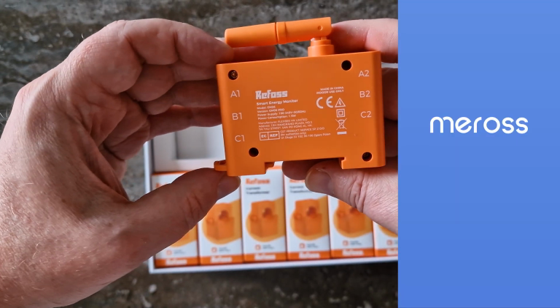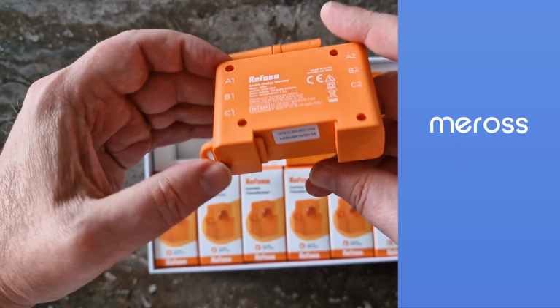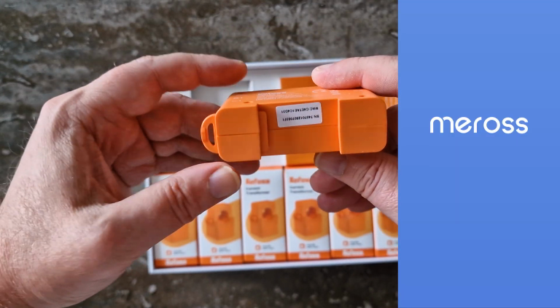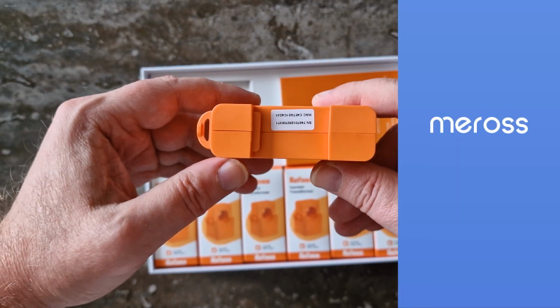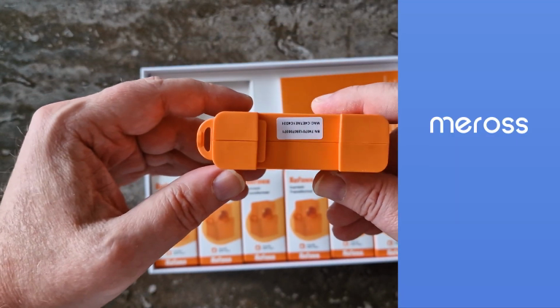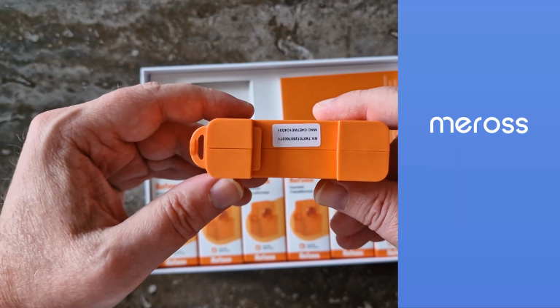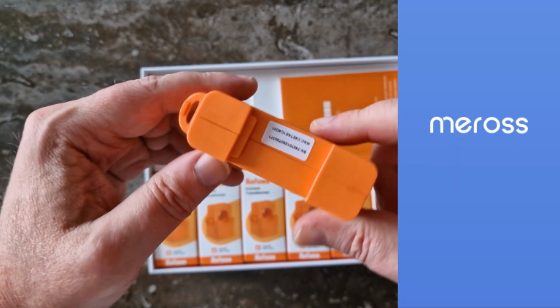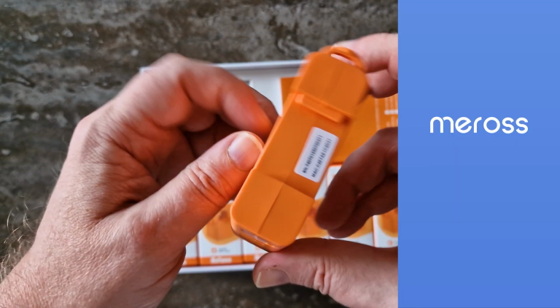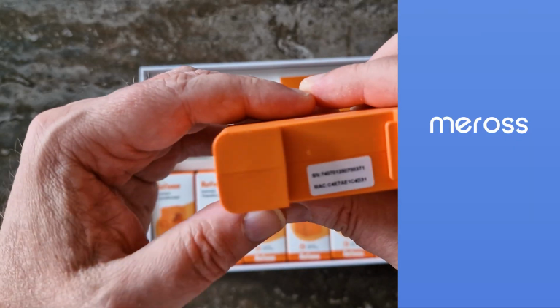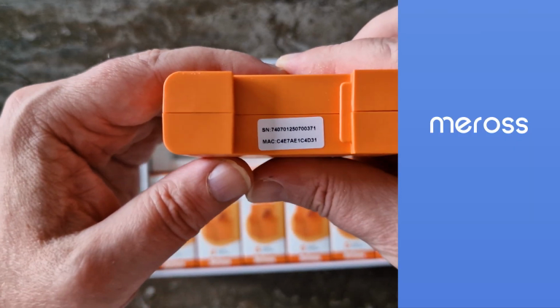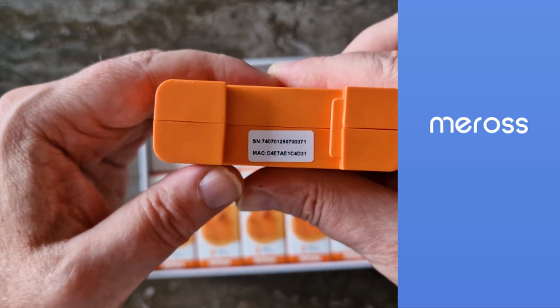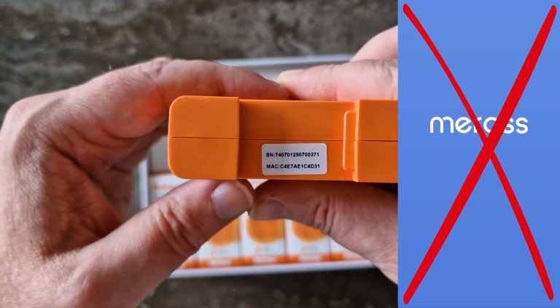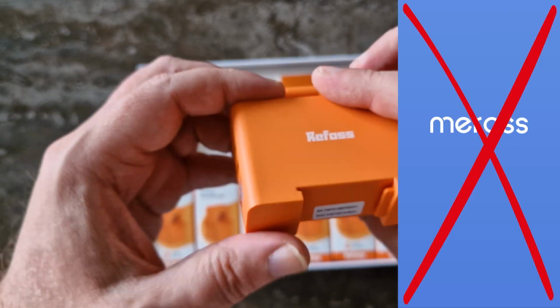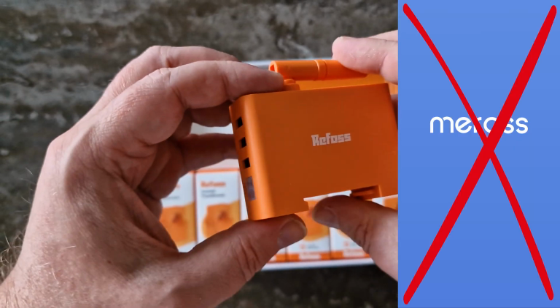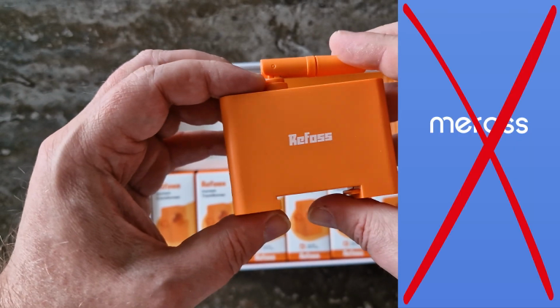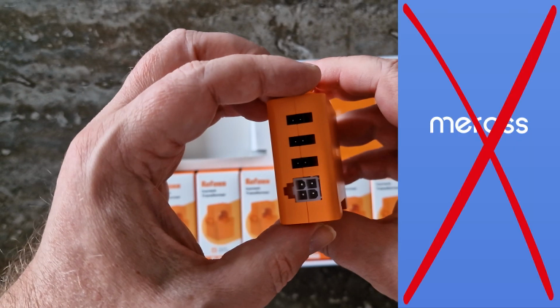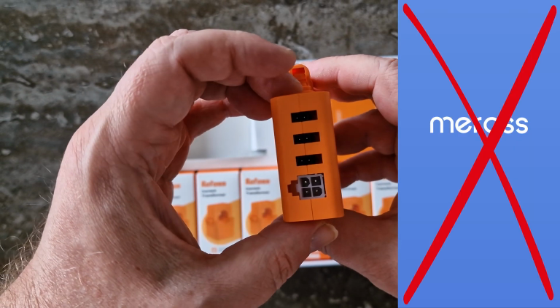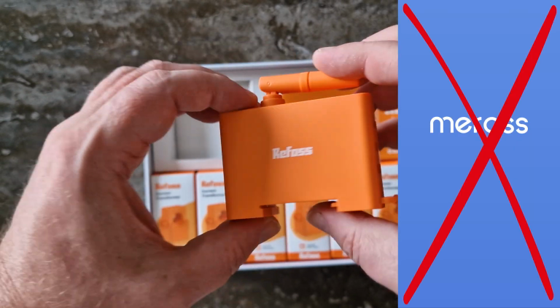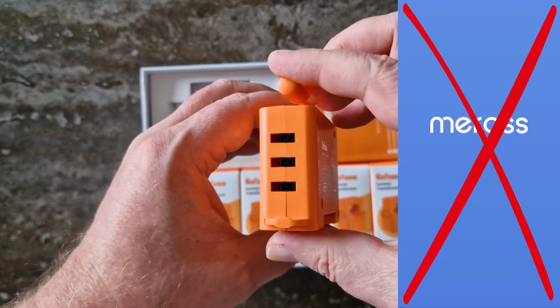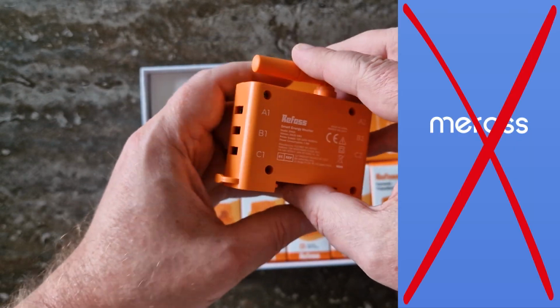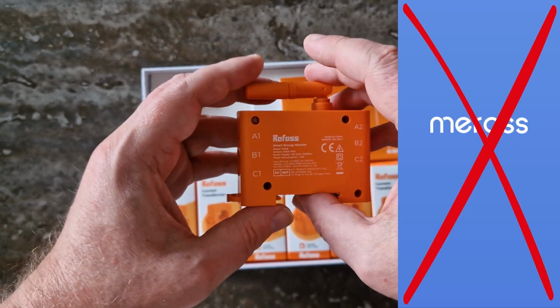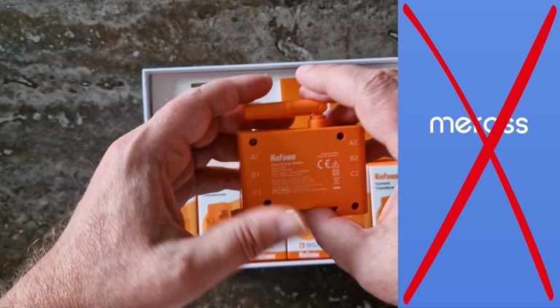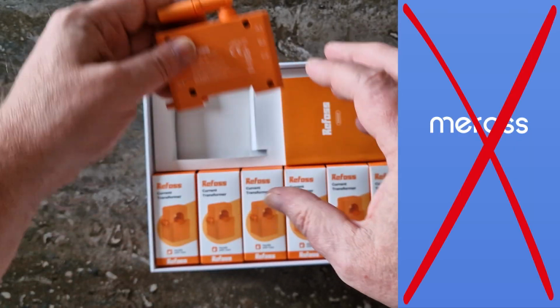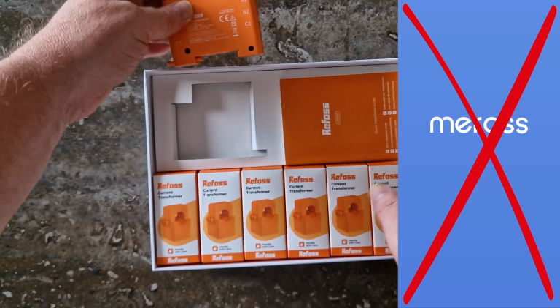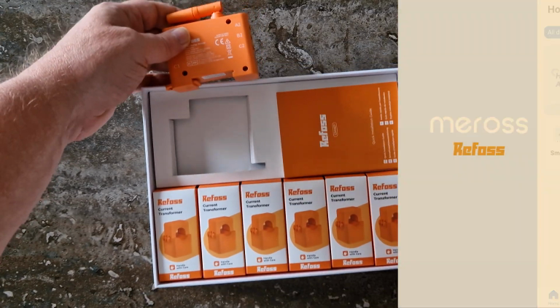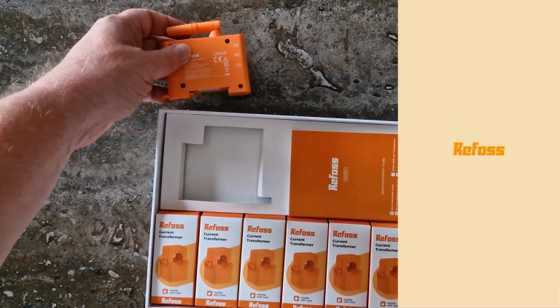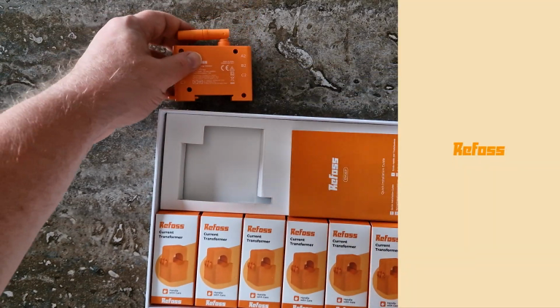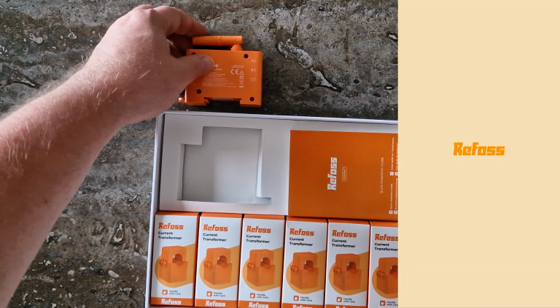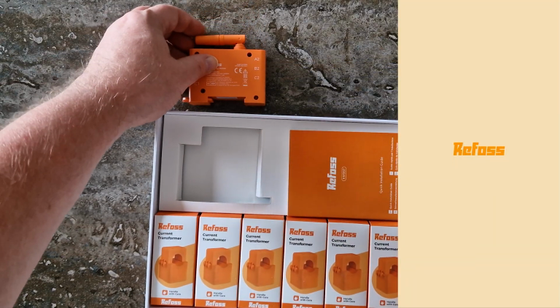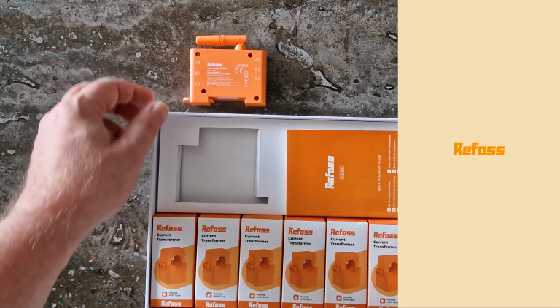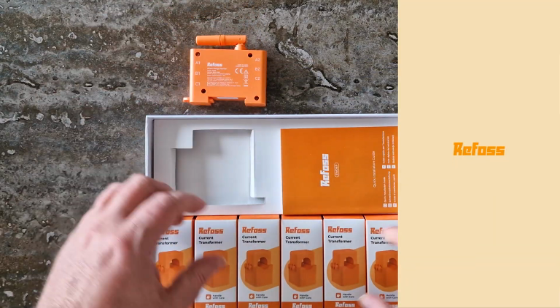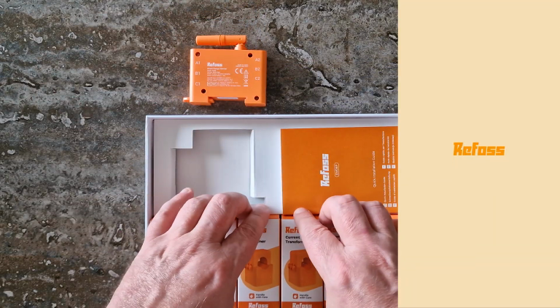So in theory, it should work. However, according to Refos, the EM06P isn't officially supported in the Miras app. It is designed to work only with the Refos app or through the local web interface.